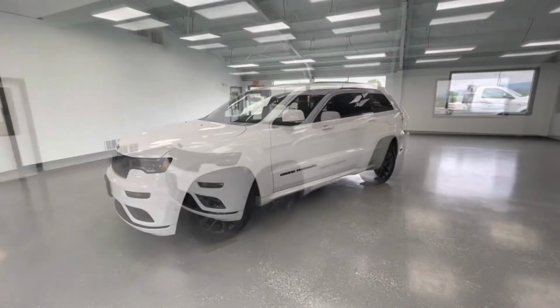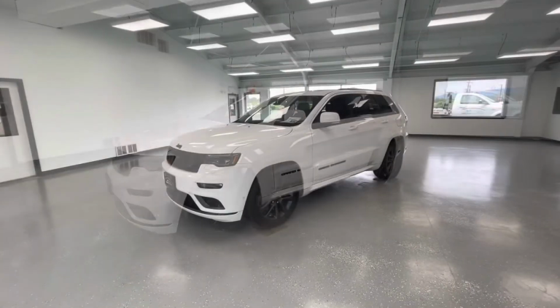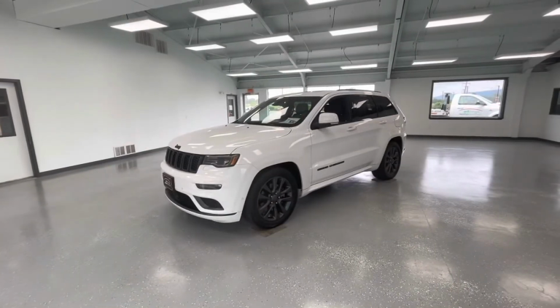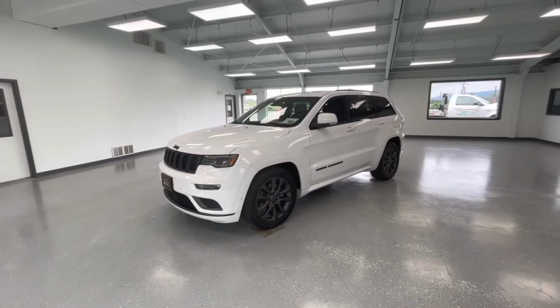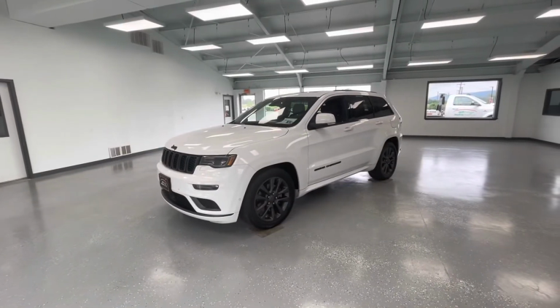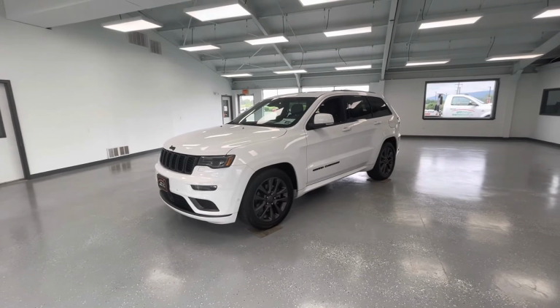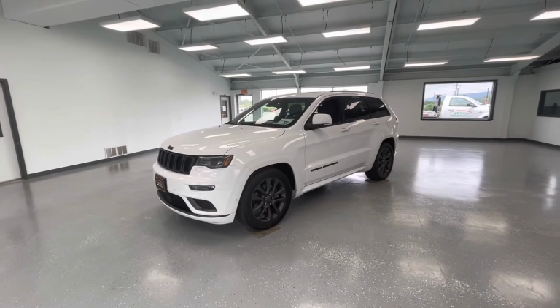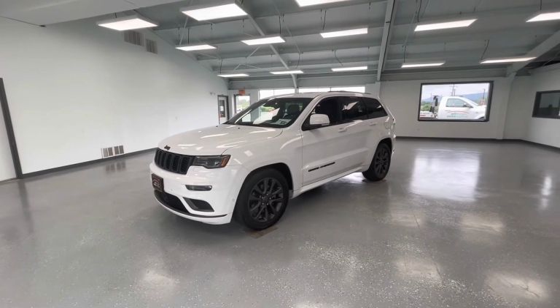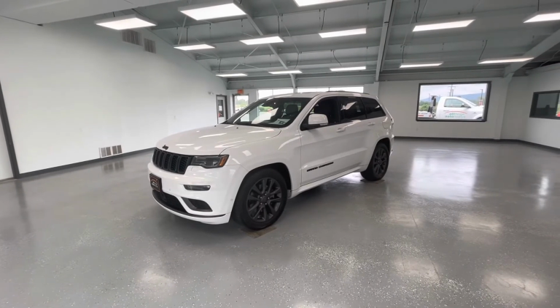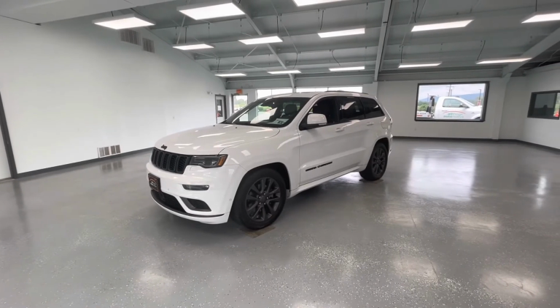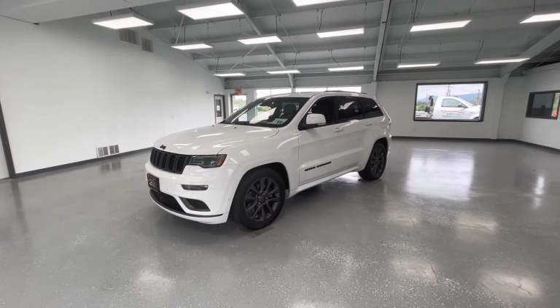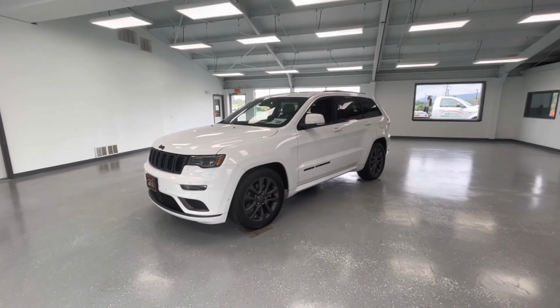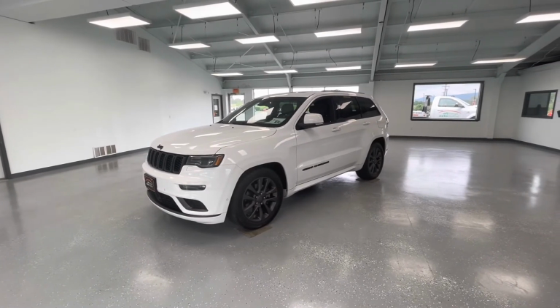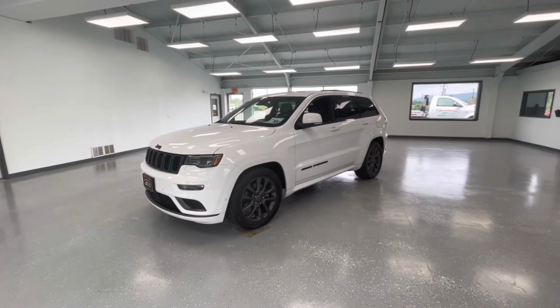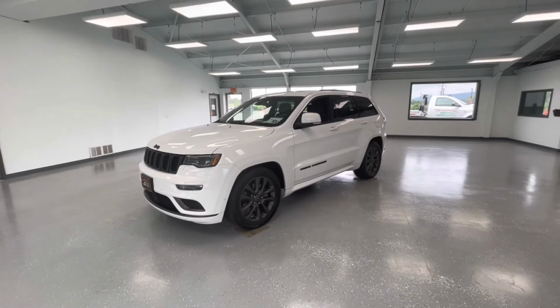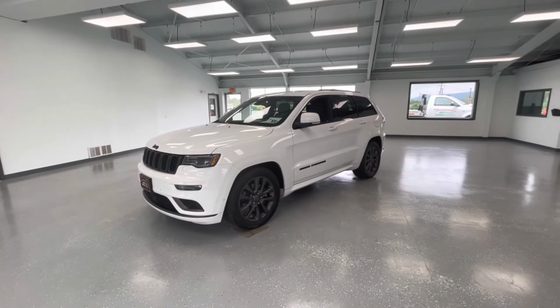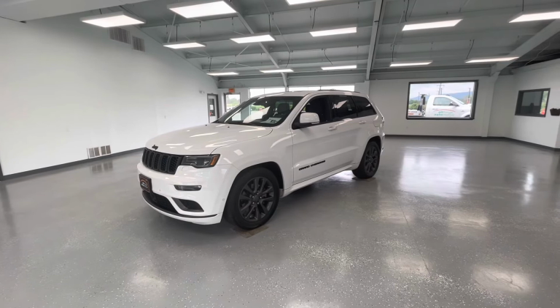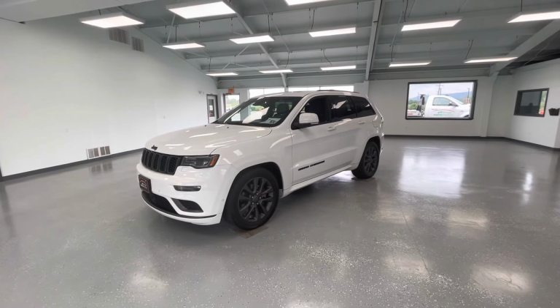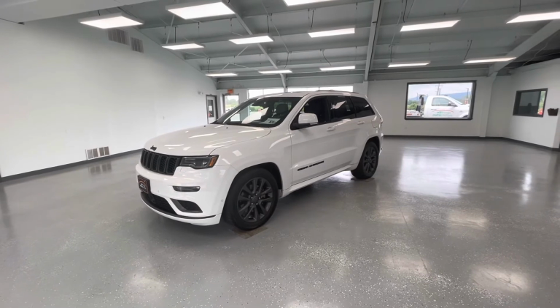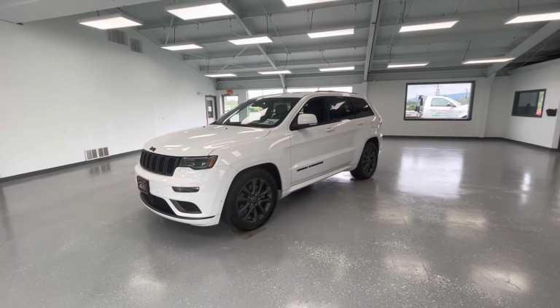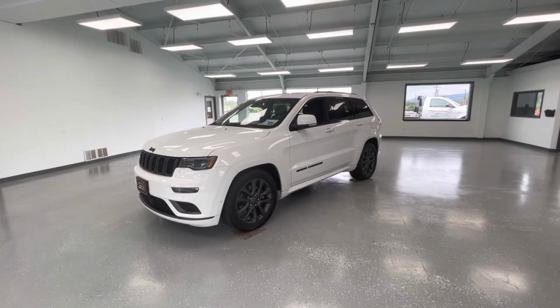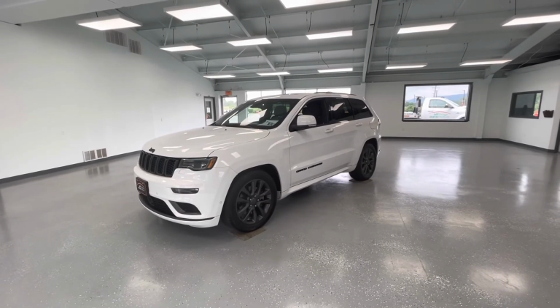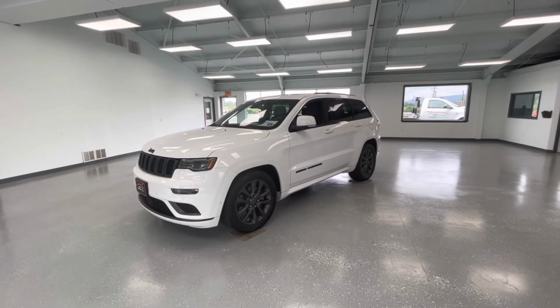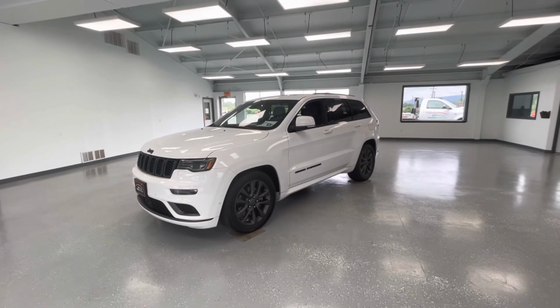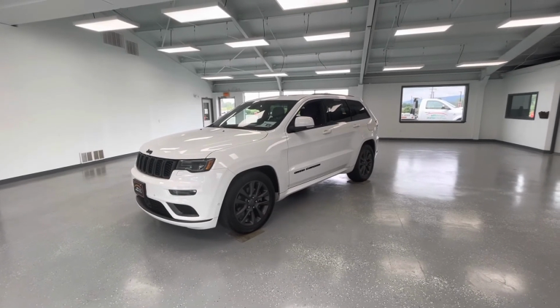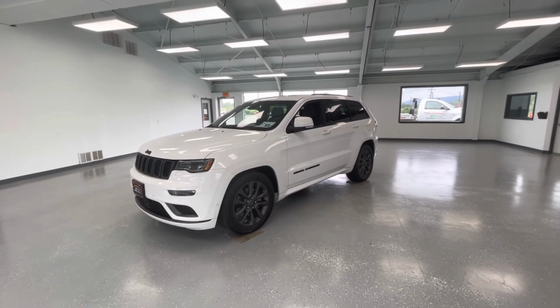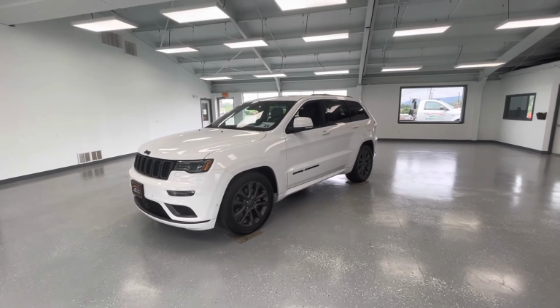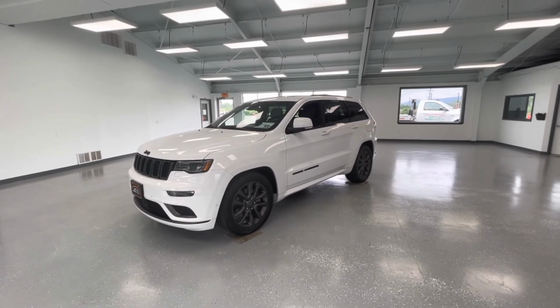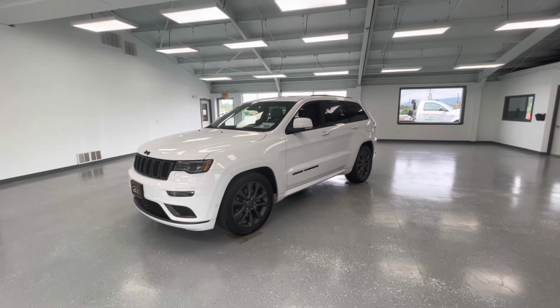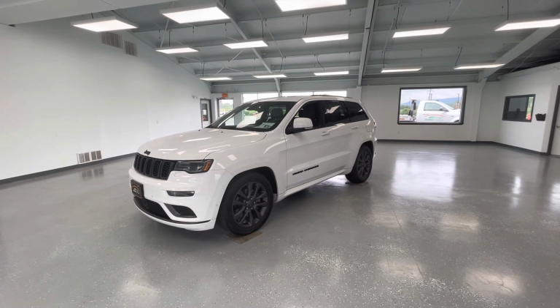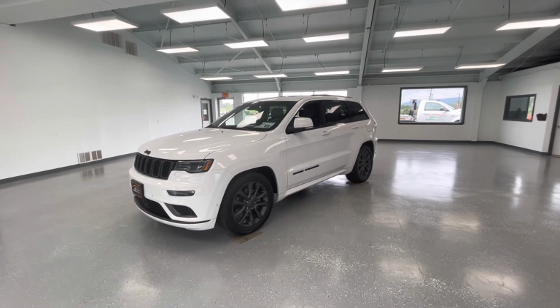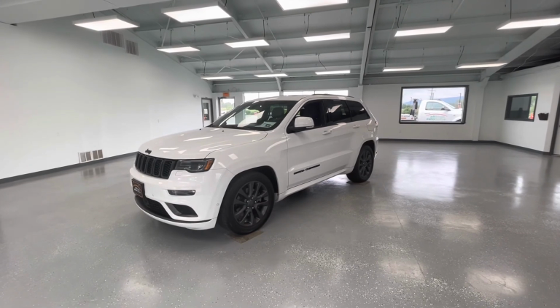Thank you all for watching. Please hit that like and subscribe to stay updated on any new vehicle here at All Things Automotive. If you have any questions please call 717-485-4224, option one for sales, or just stop out at 21518 Great Cove Road, McConnellsburg, PA.